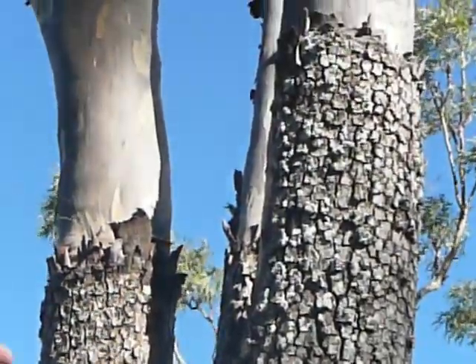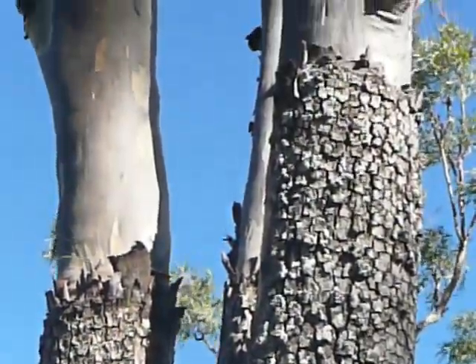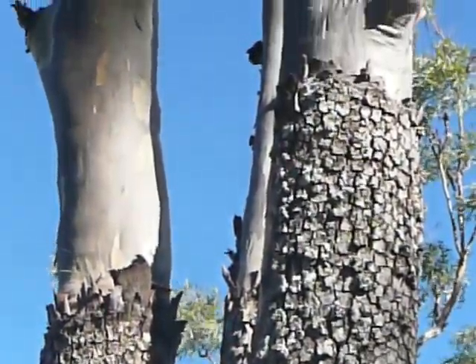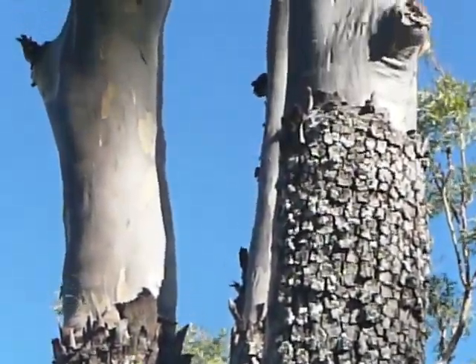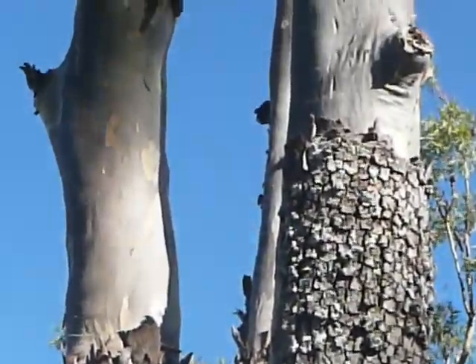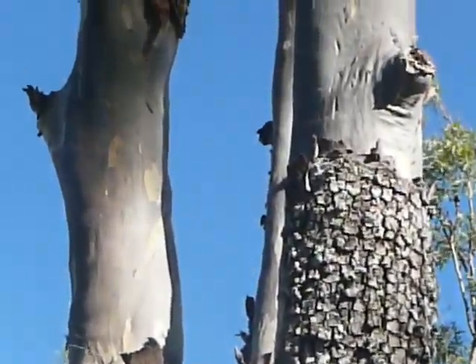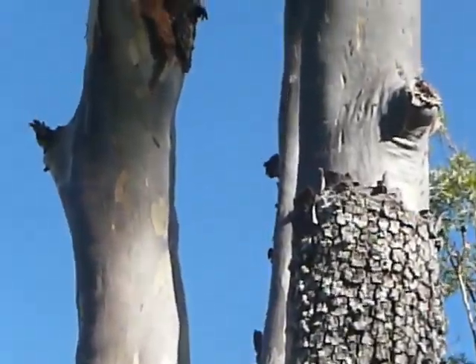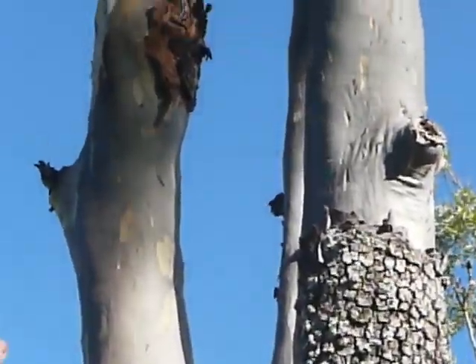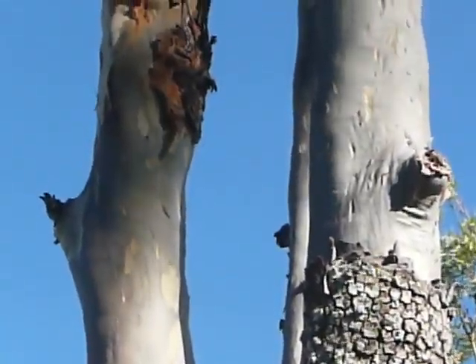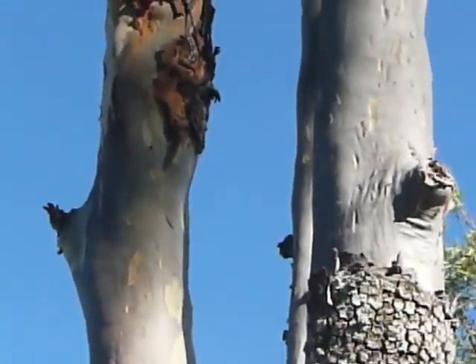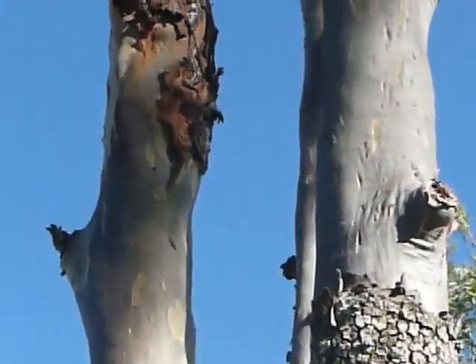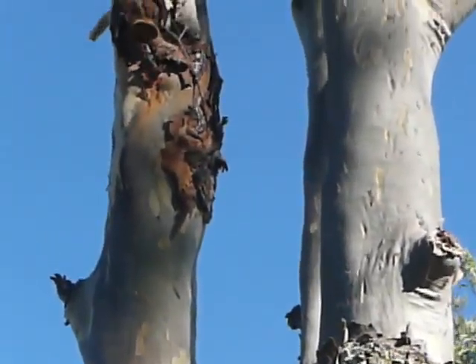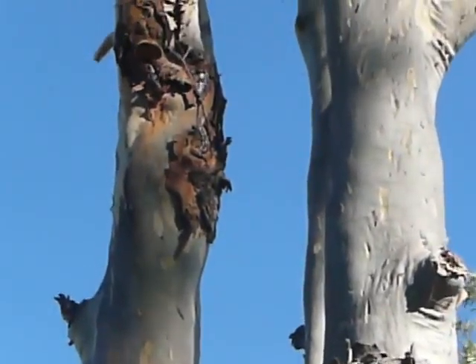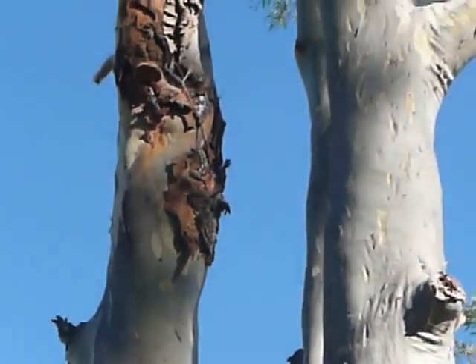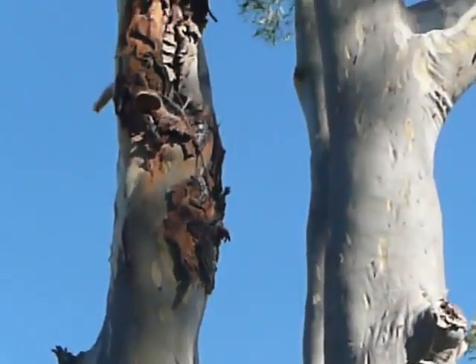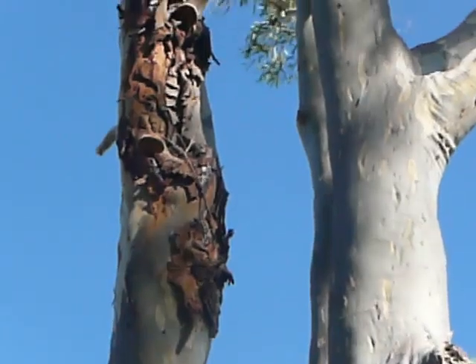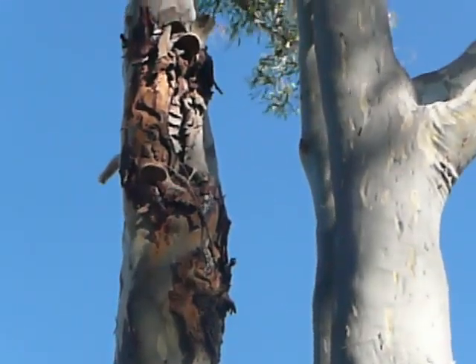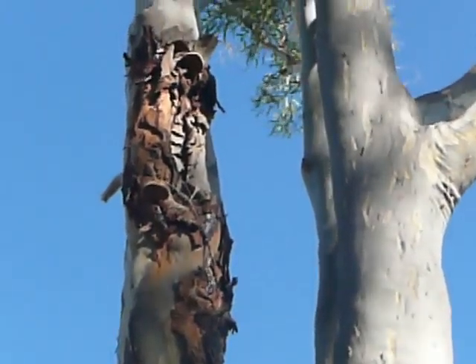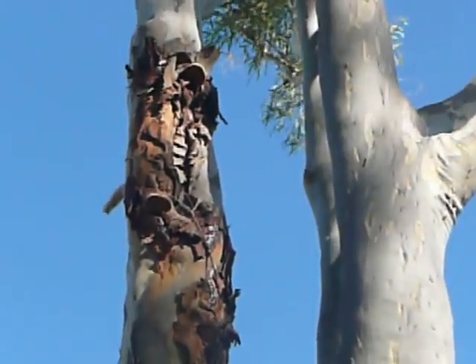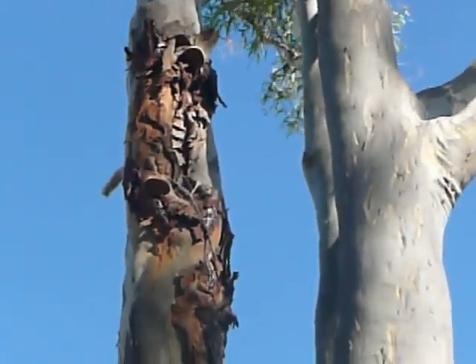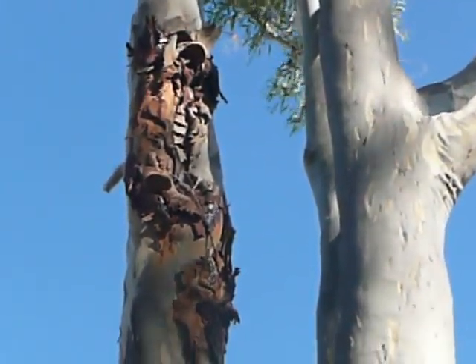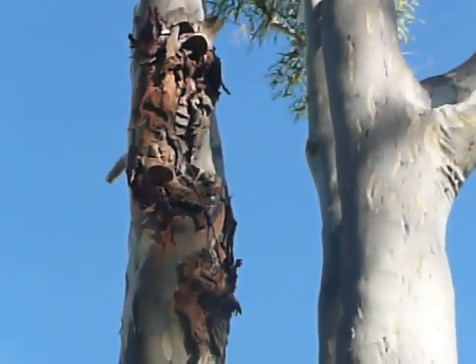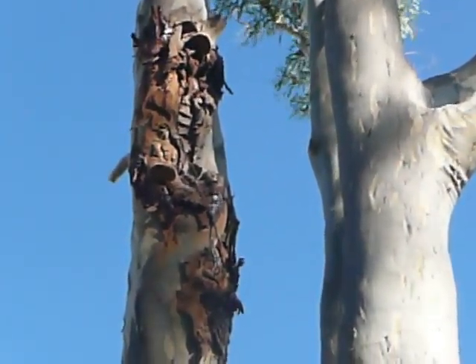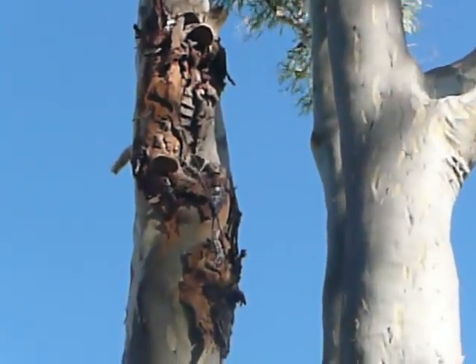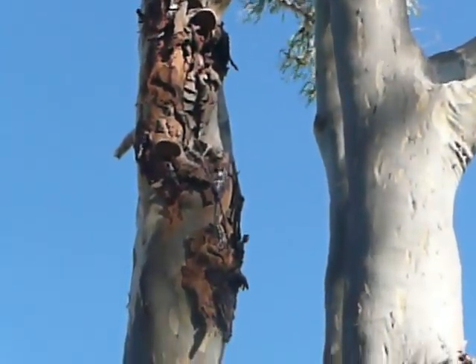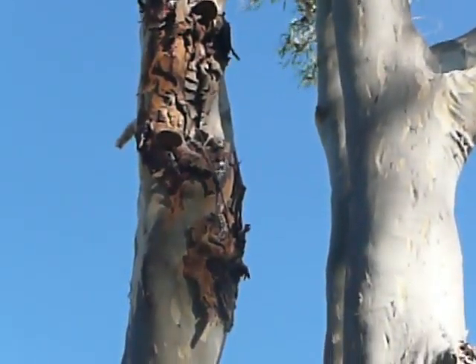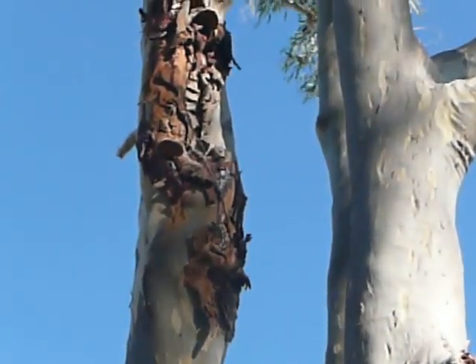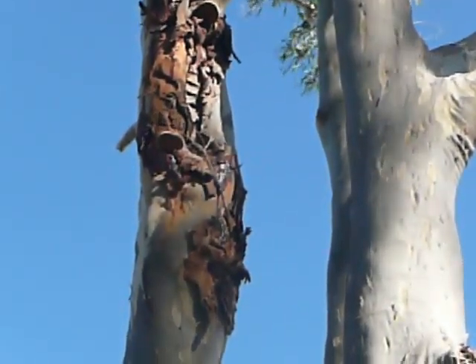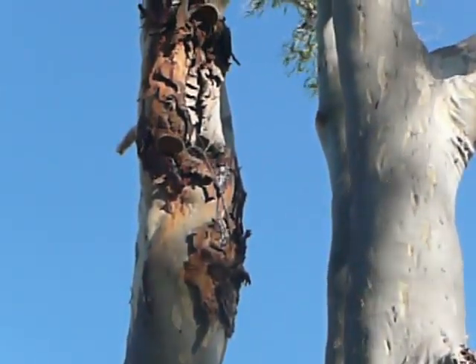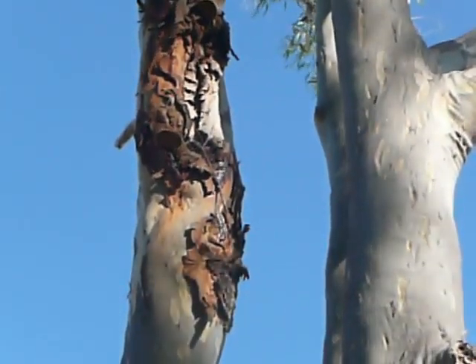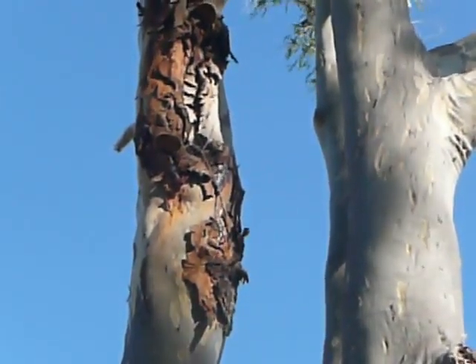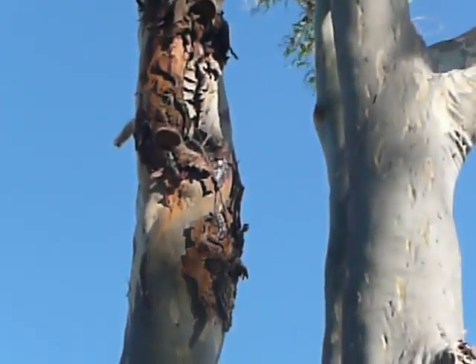Interestingly, on this one up the top there is some Bracket Fungi that are feeding on the dead wood where the plant has been damaged.